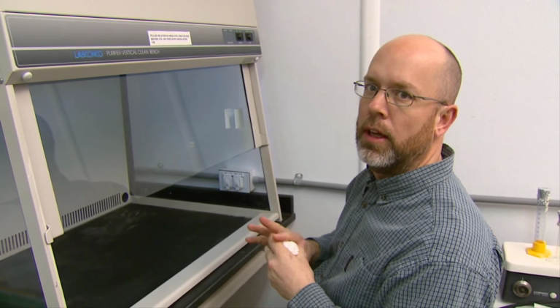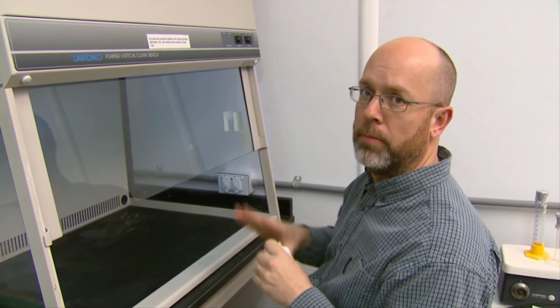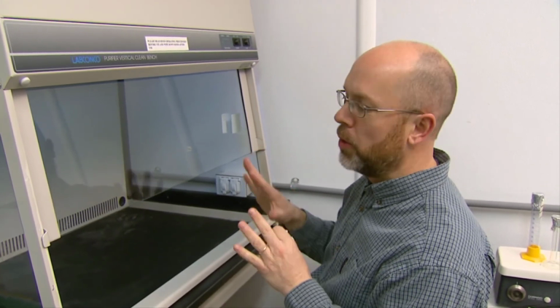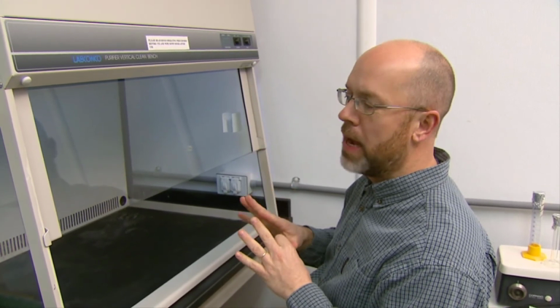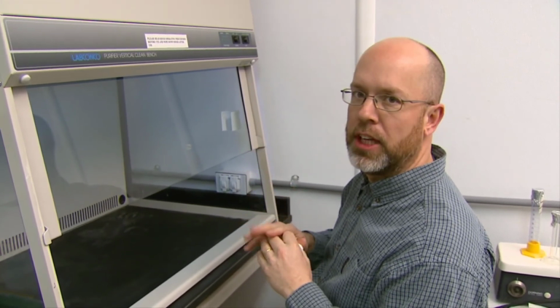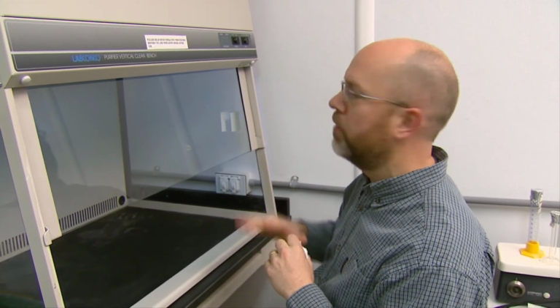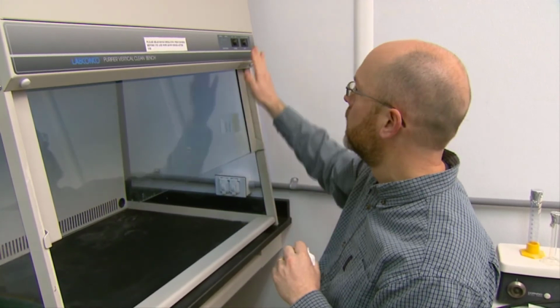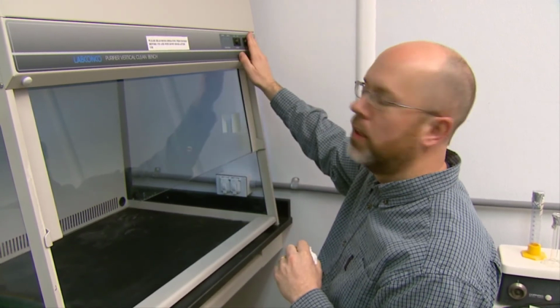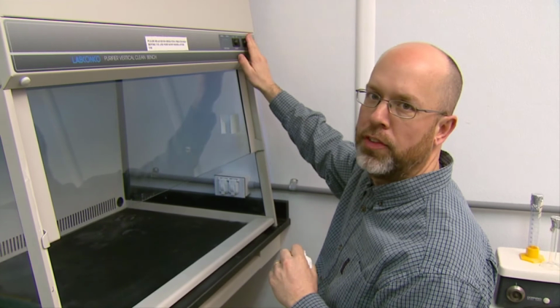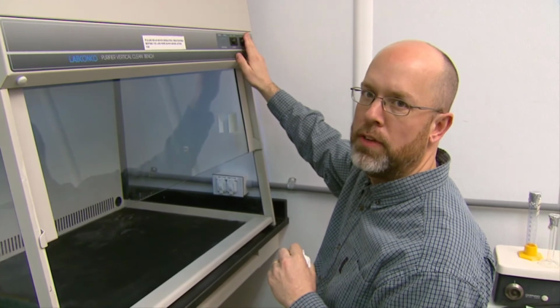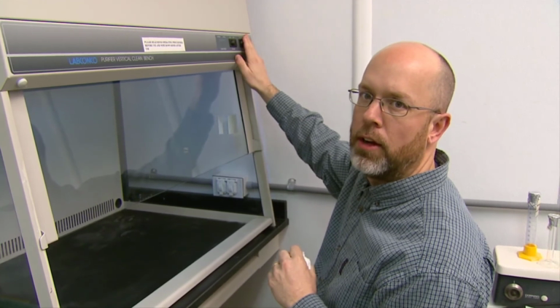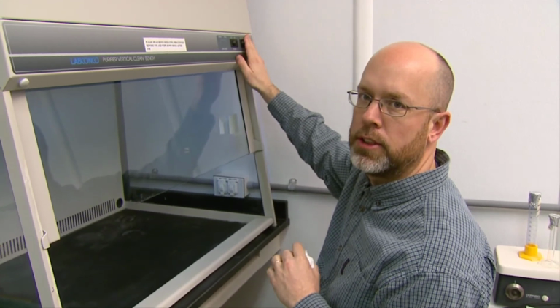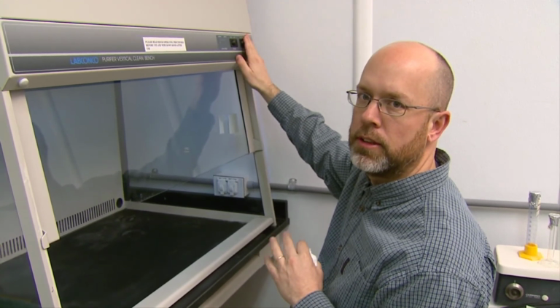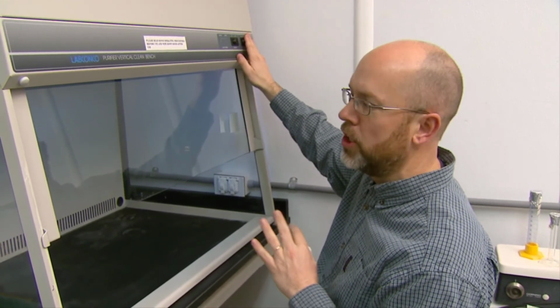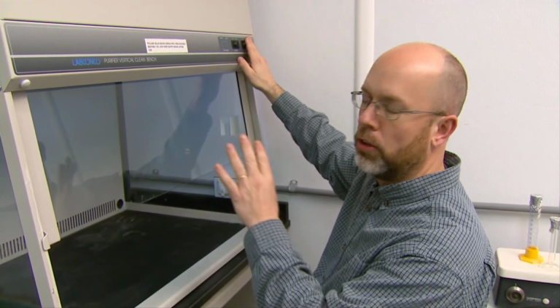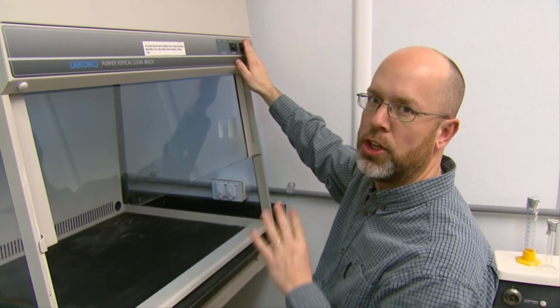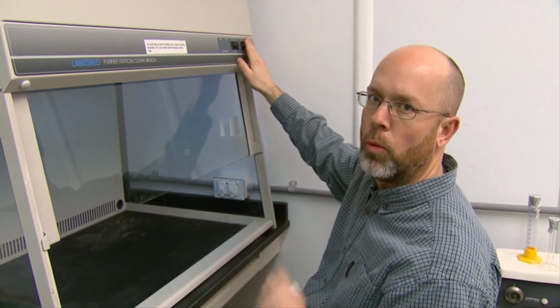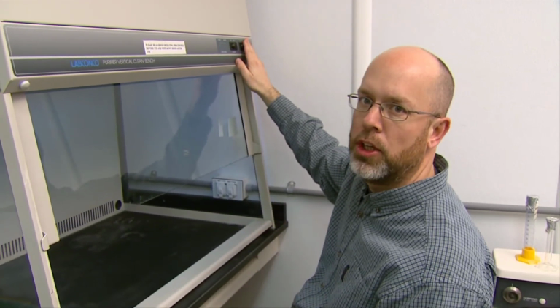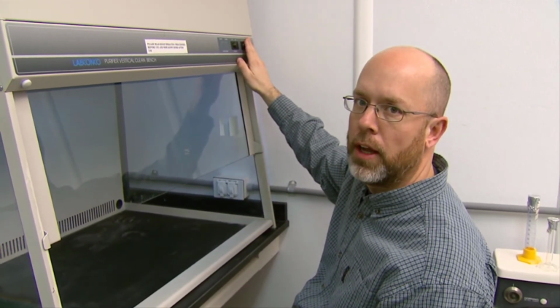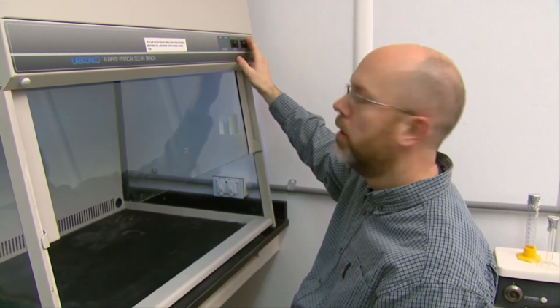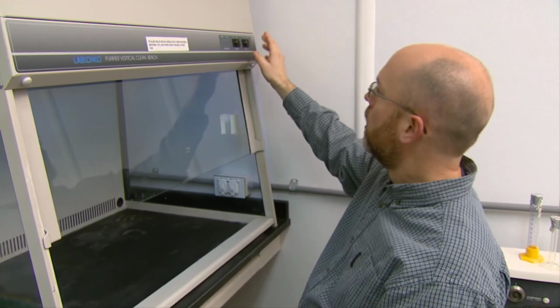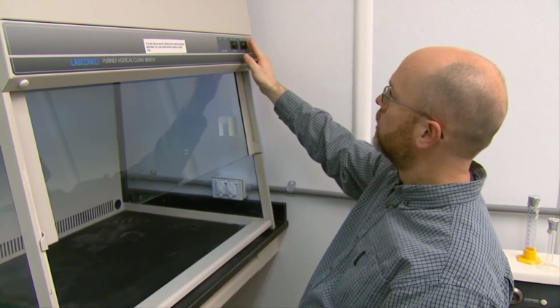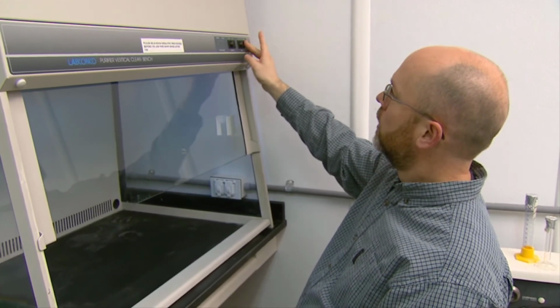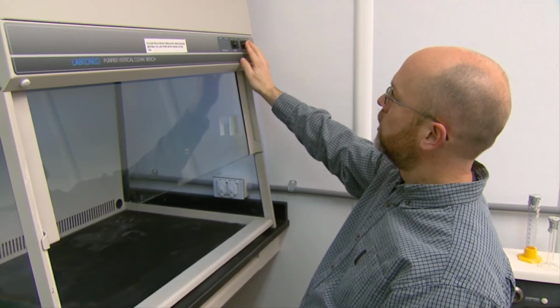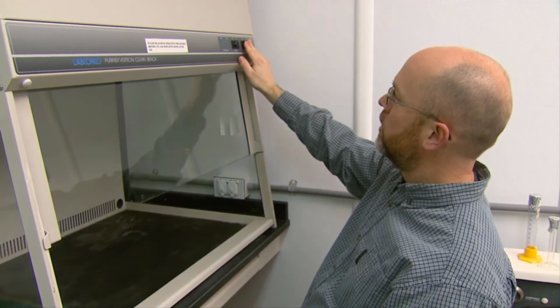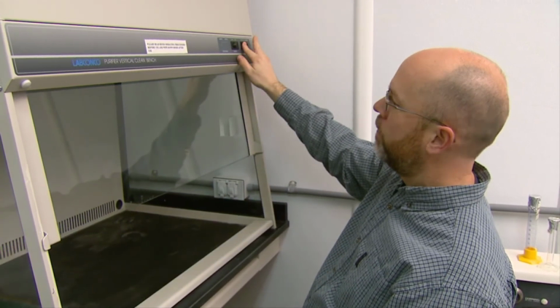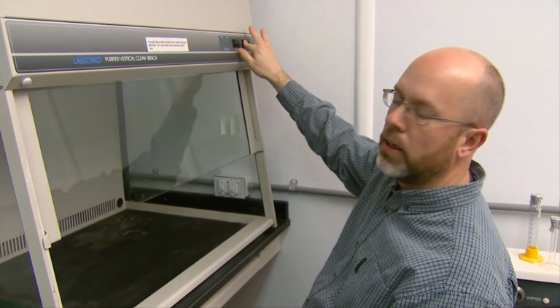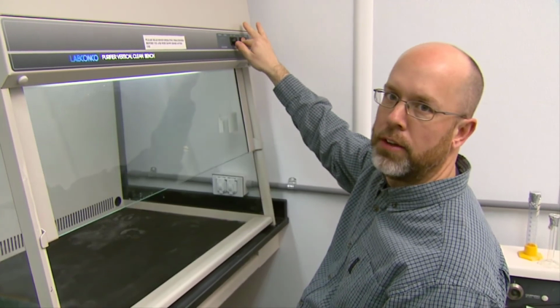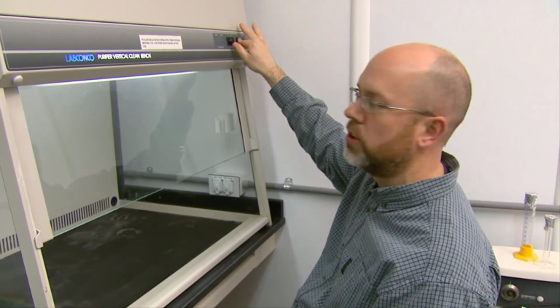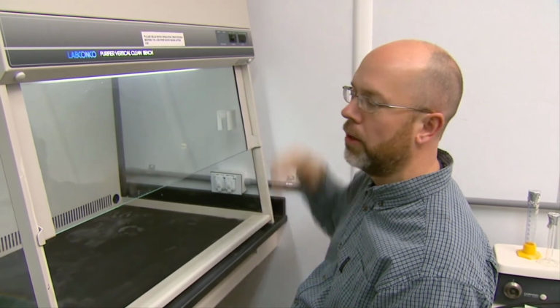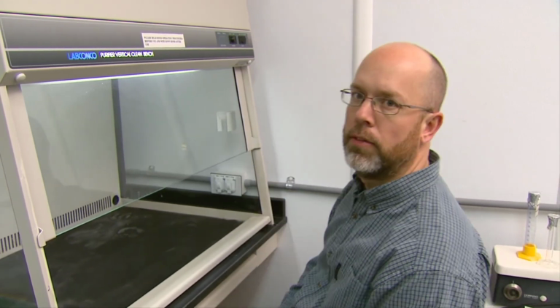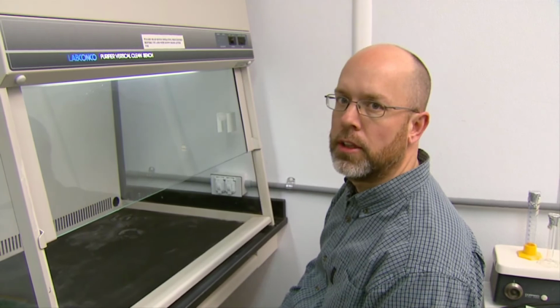After that 15 minutes, make sure you turn the UV light off, because it's not good to either look into the UV or work under UV light. Switch the UV to off, and the other option is just a regular fluorescent light.